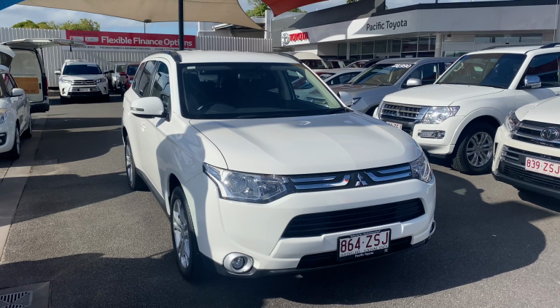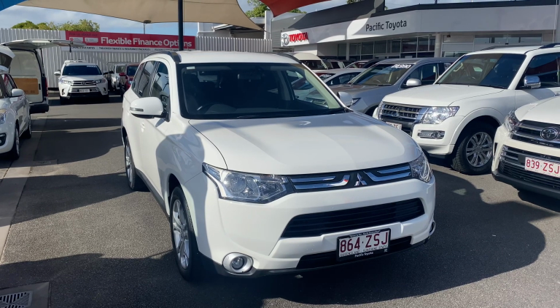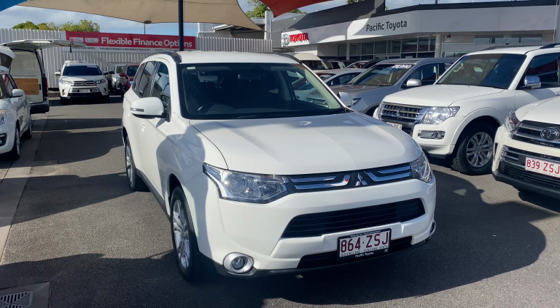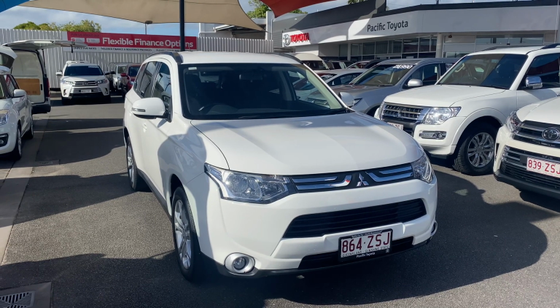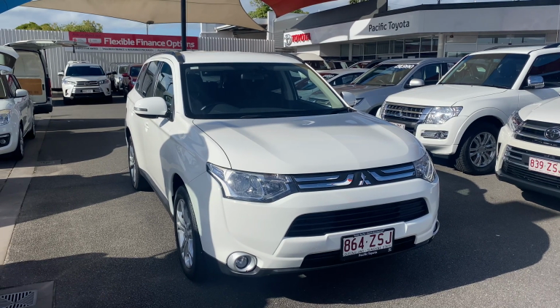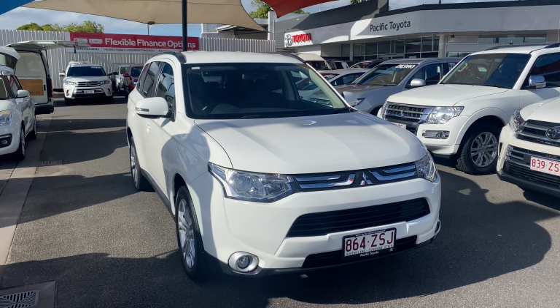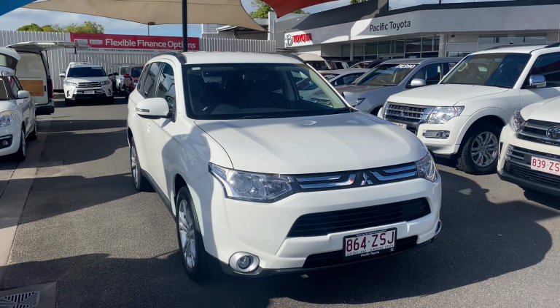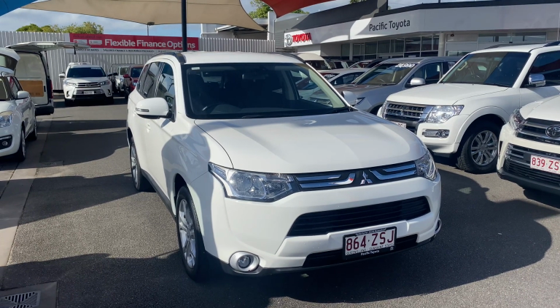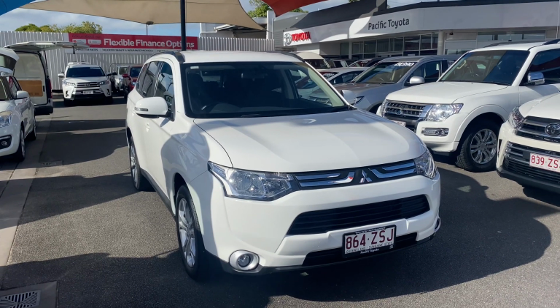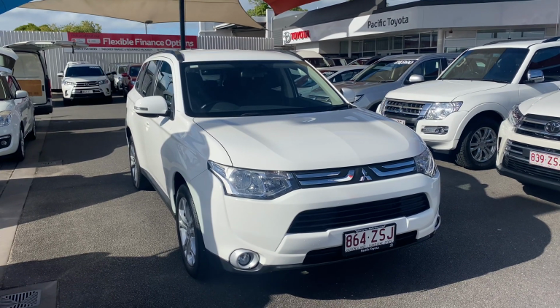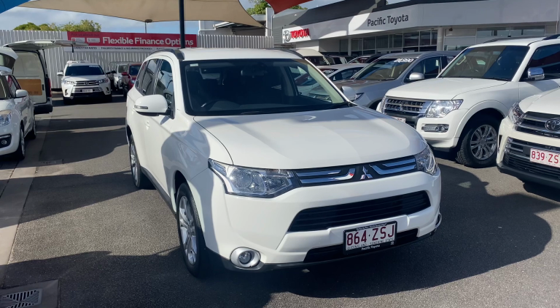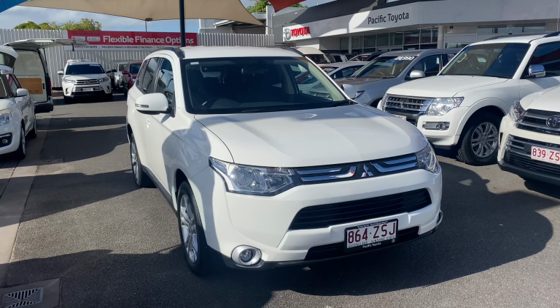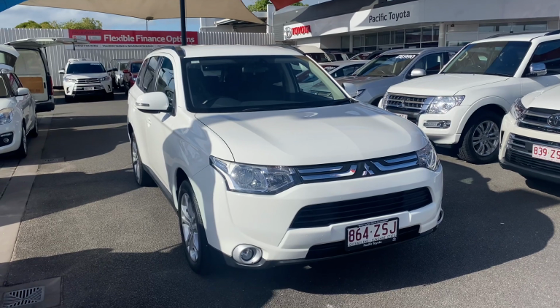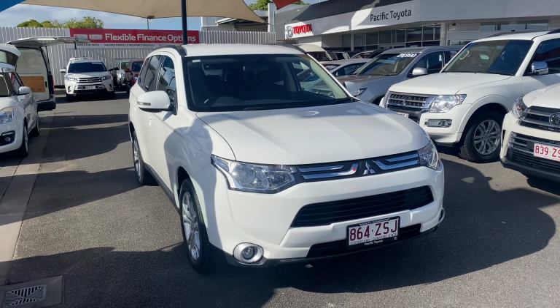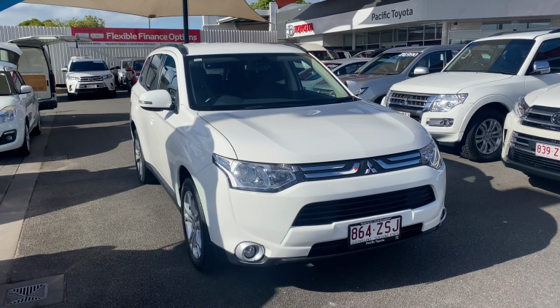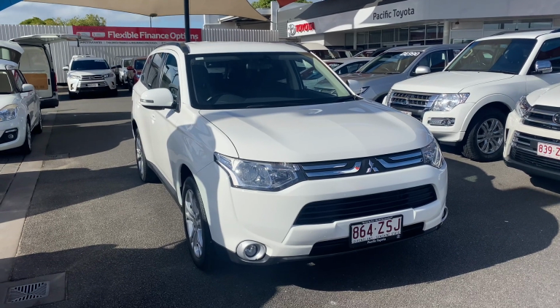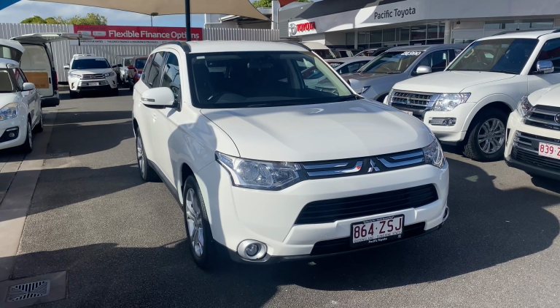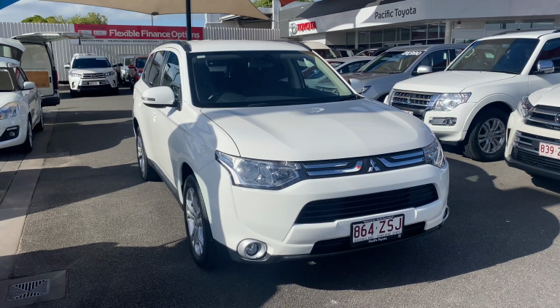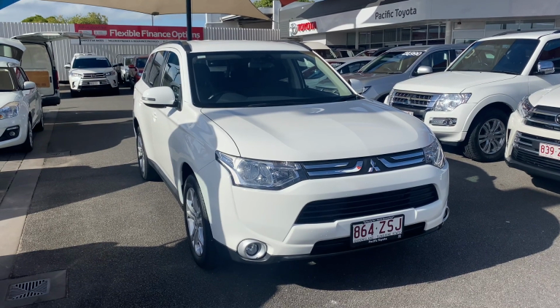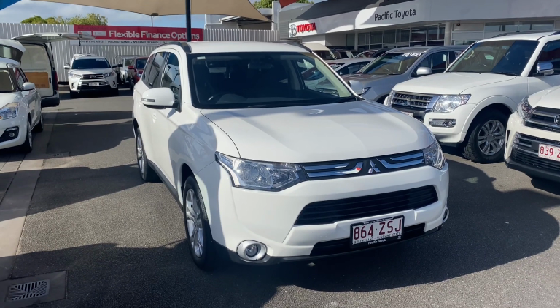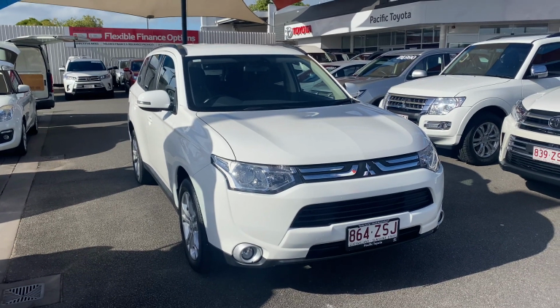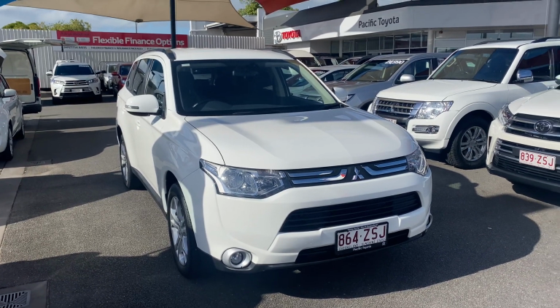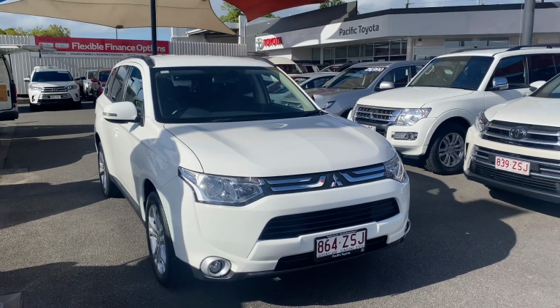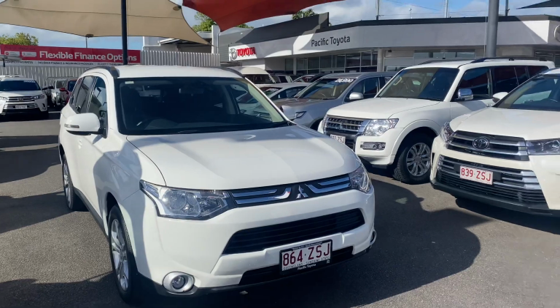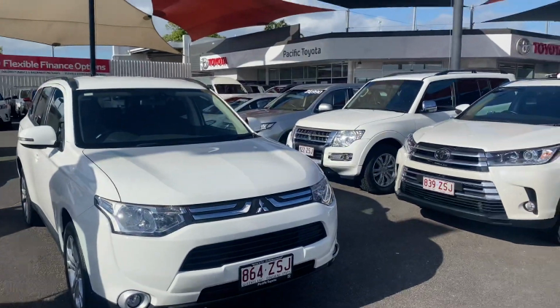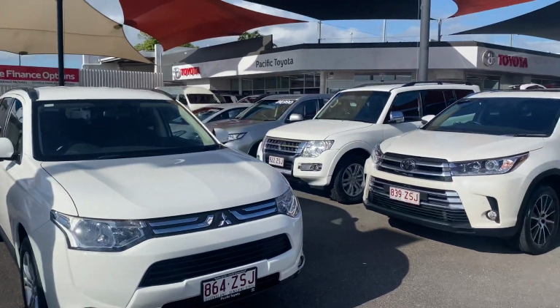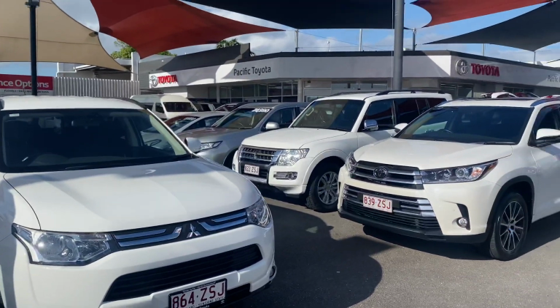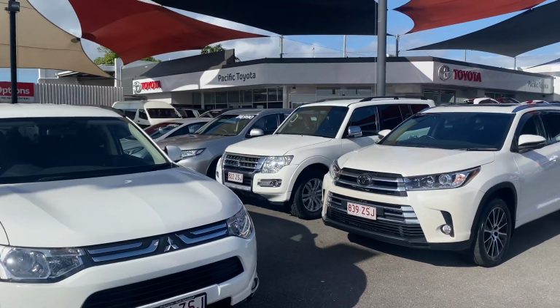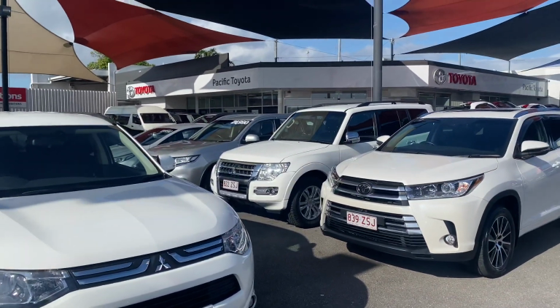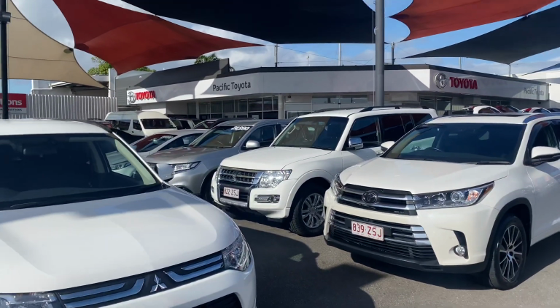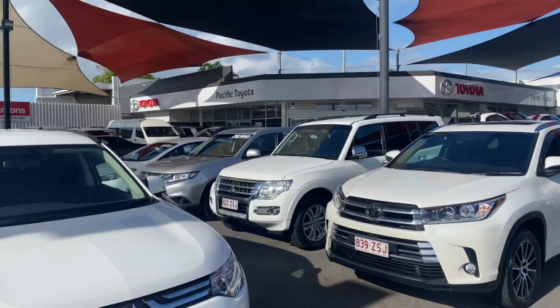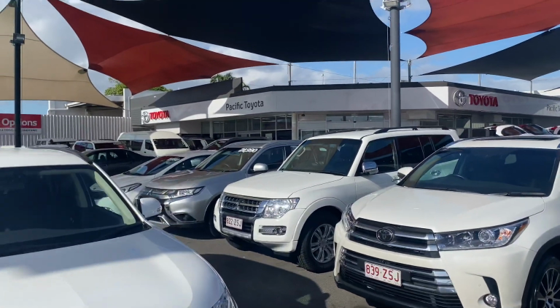Good morning, this is David from Pacific Toyota and Lexus of Cairns, giving you the high-definition video tour of the 2013 Mitsubishi Outlander. Before we get into it, I just want to quickly introduce you to our dealership.